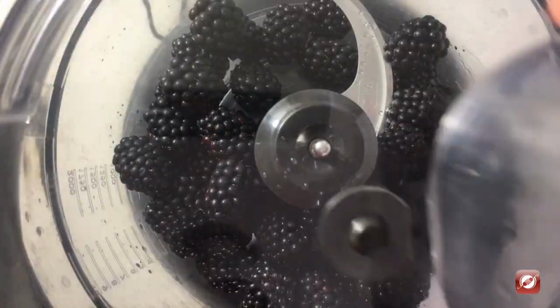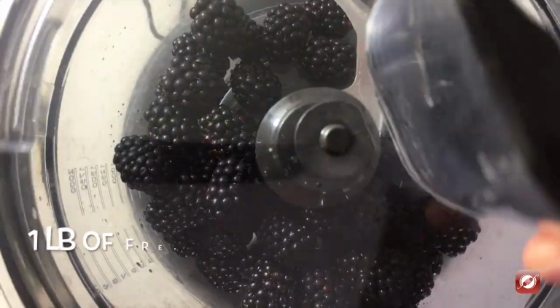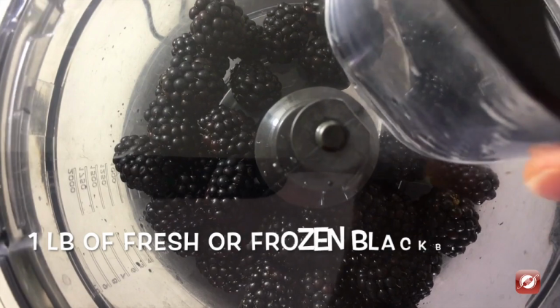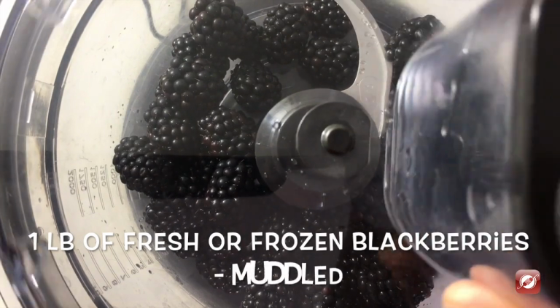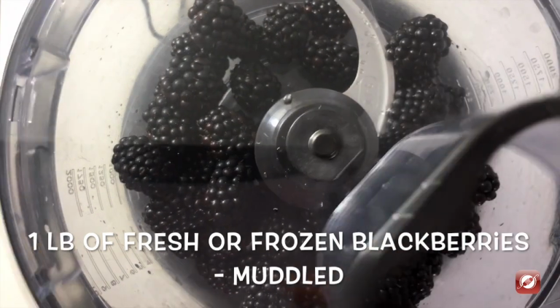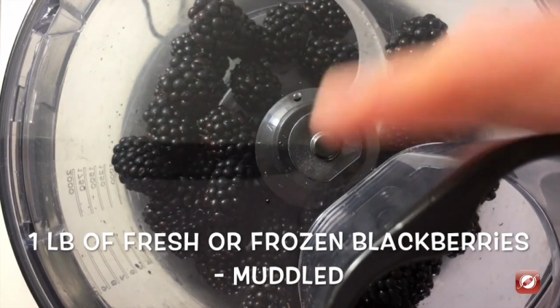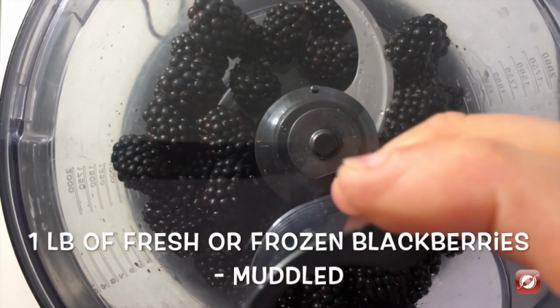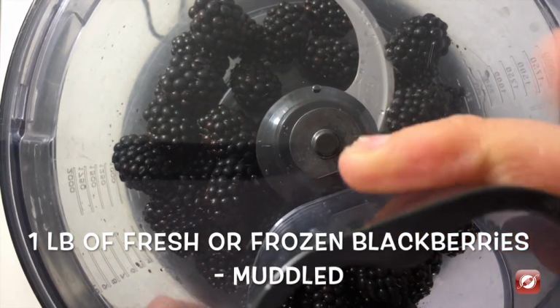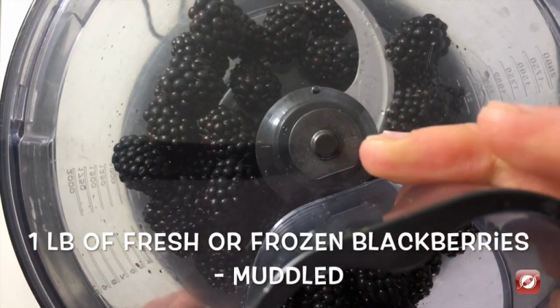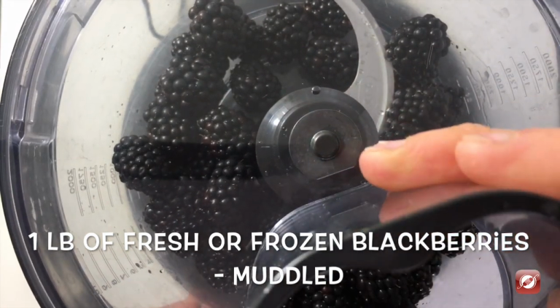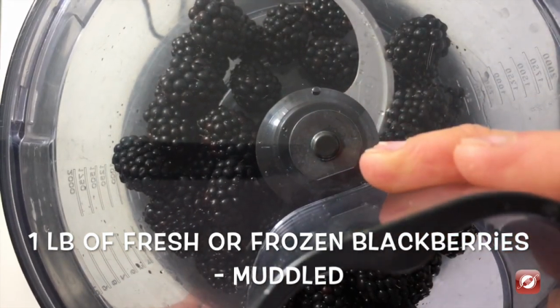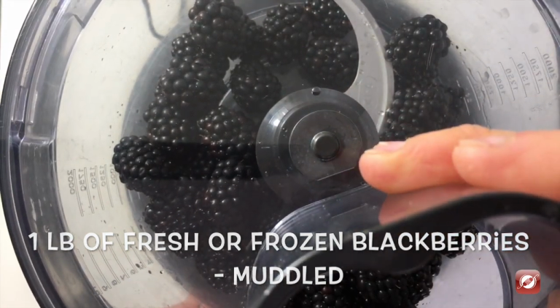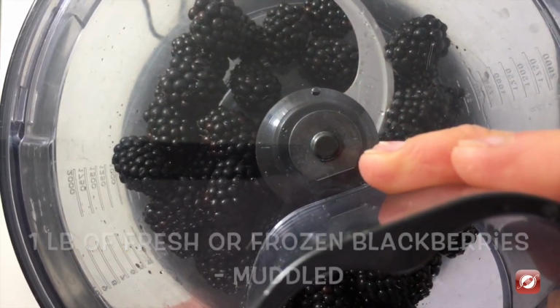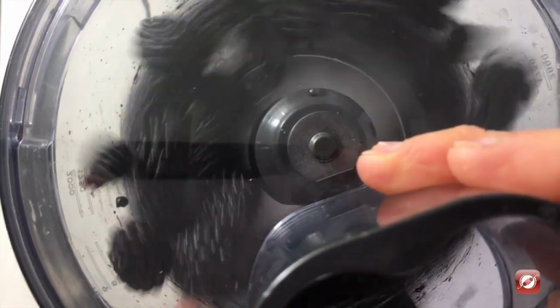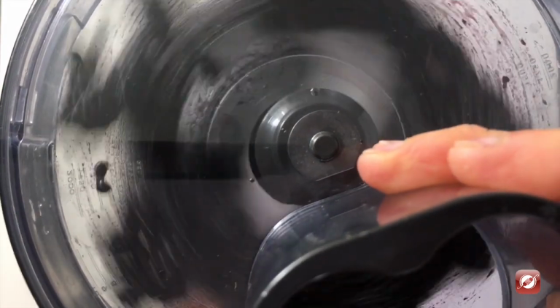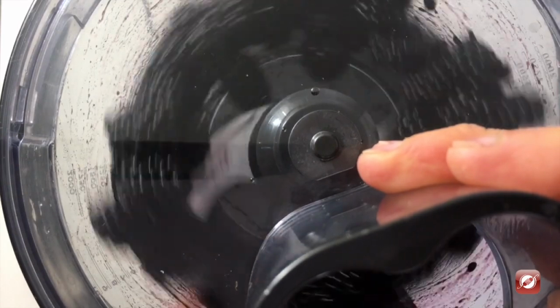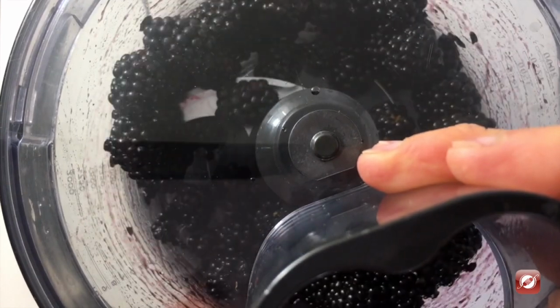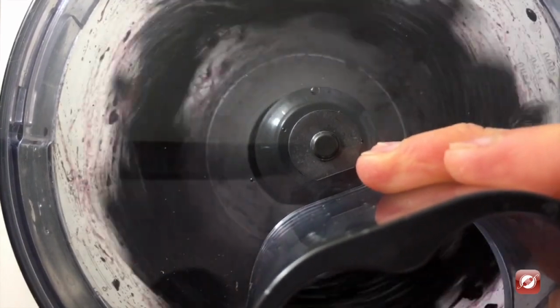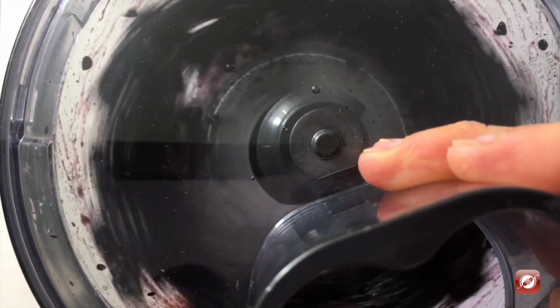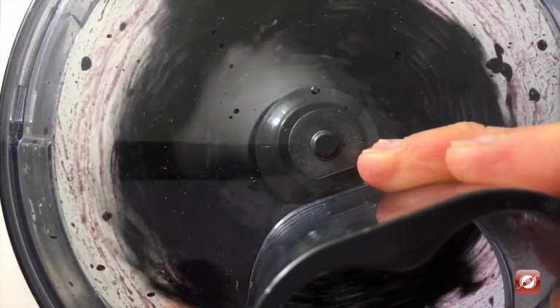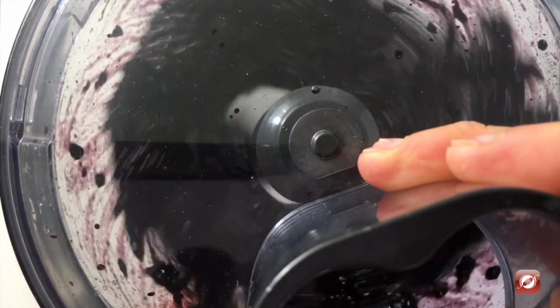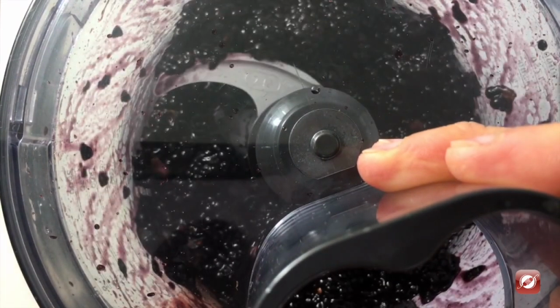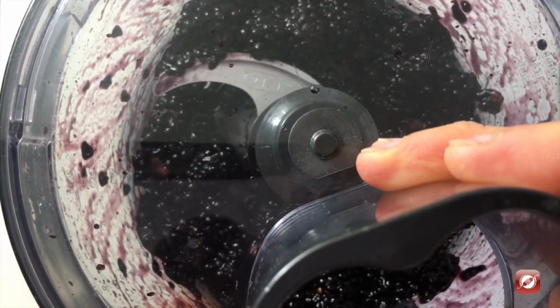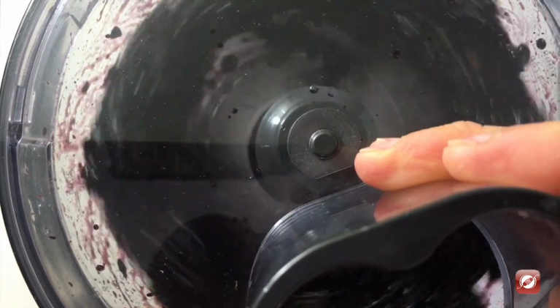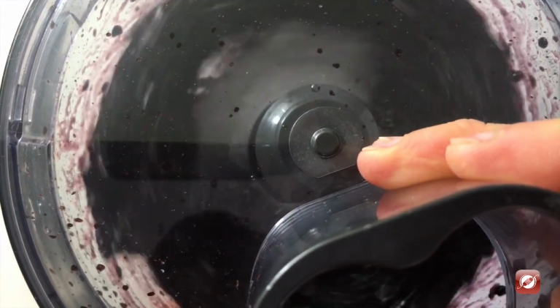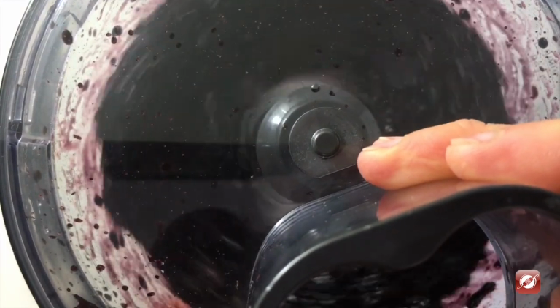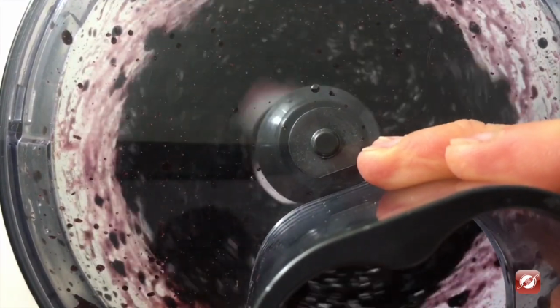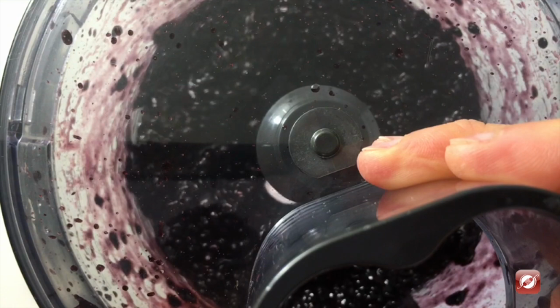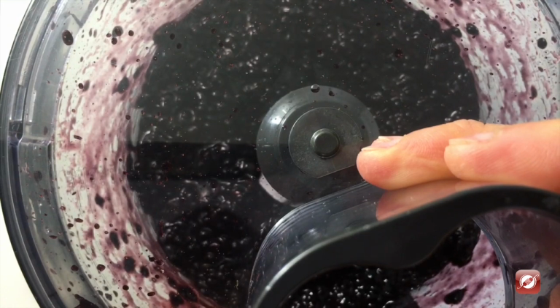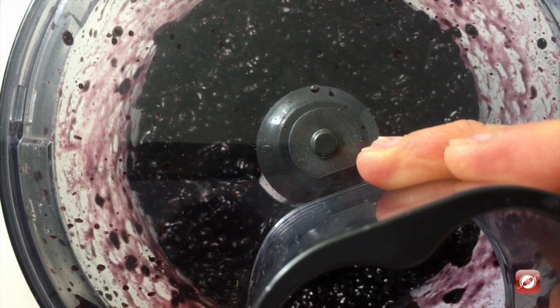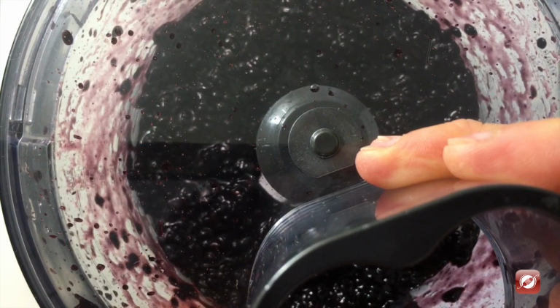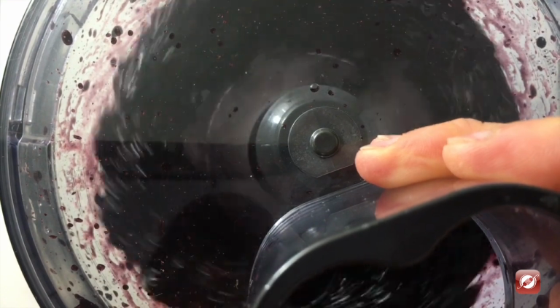To make my blackberry ice cream, I have a pound of fresh blackberries in the bowl of my food processor. I'm just going to pulse them a few times to crush them up but still make sure they have some texture to it.